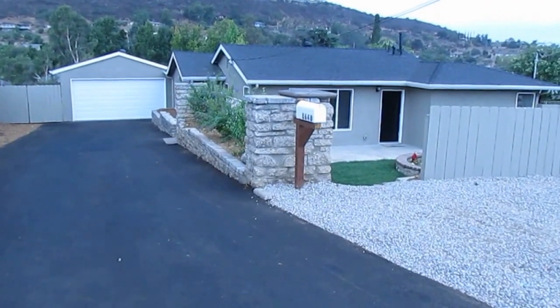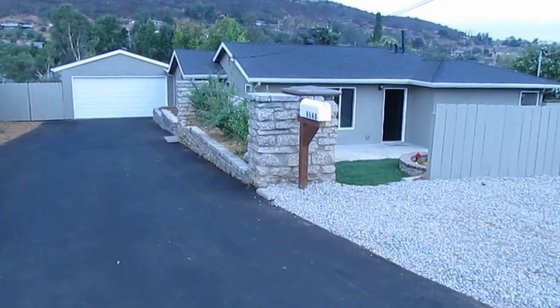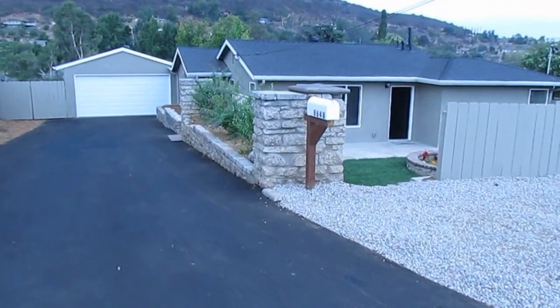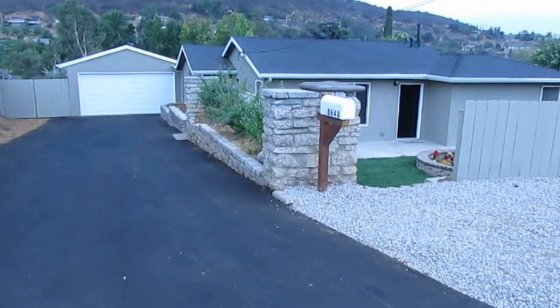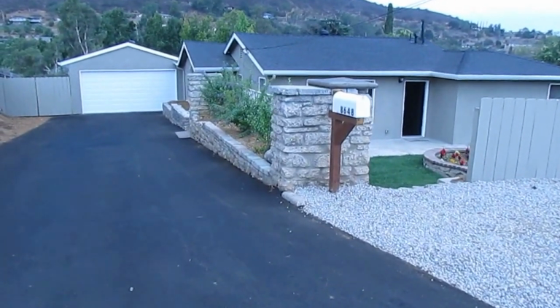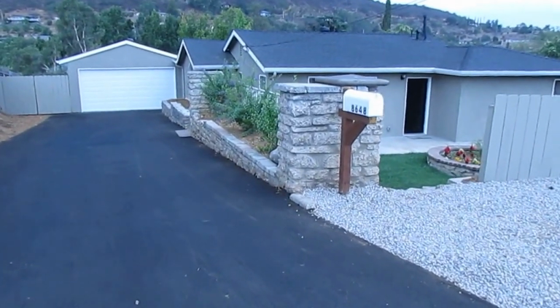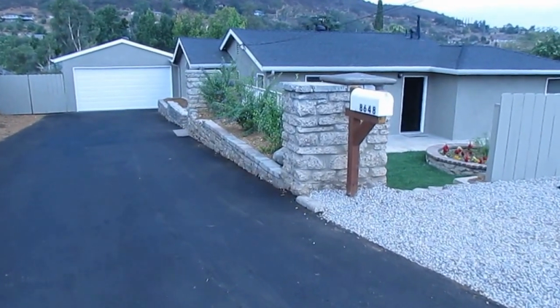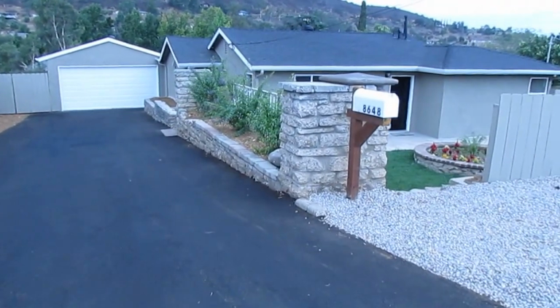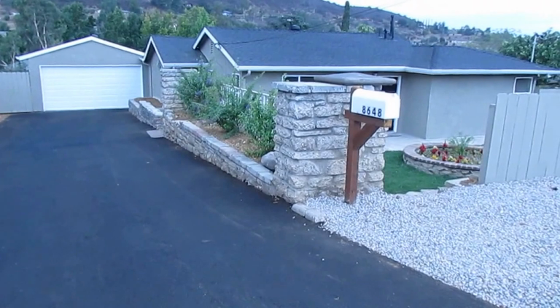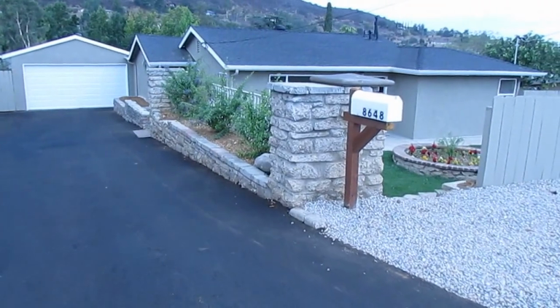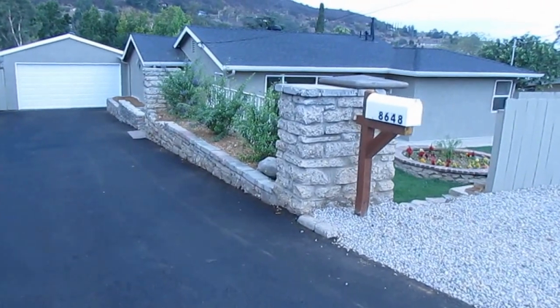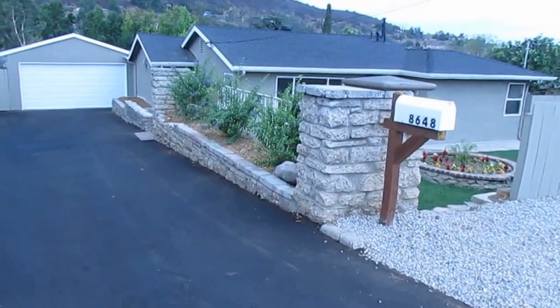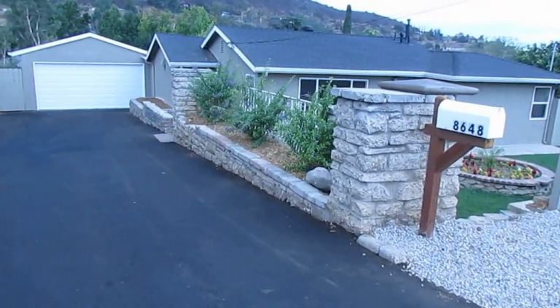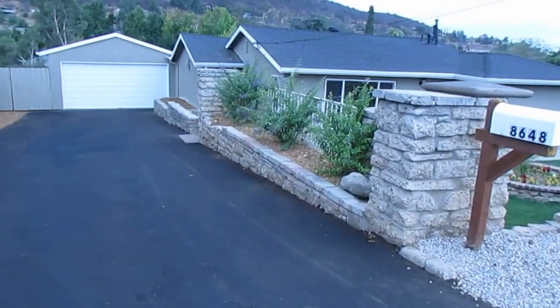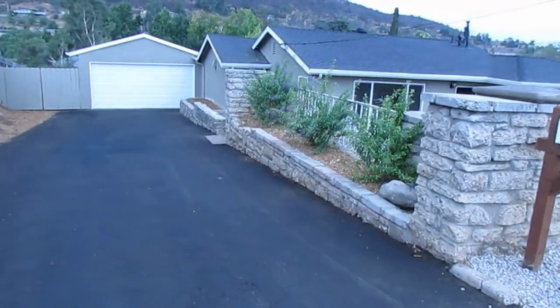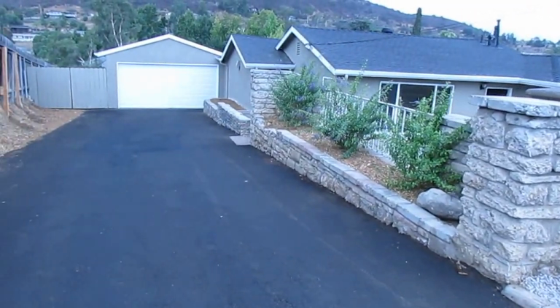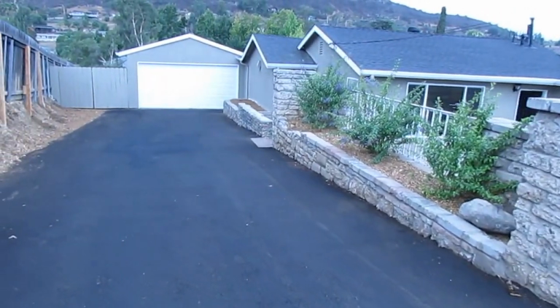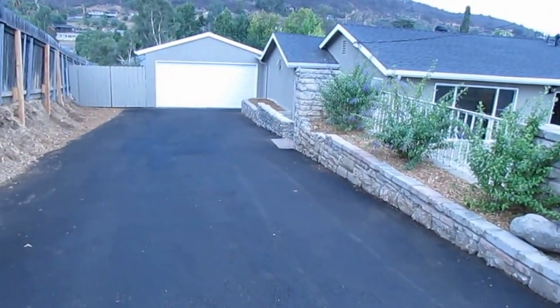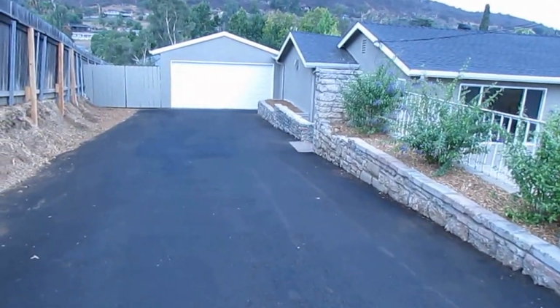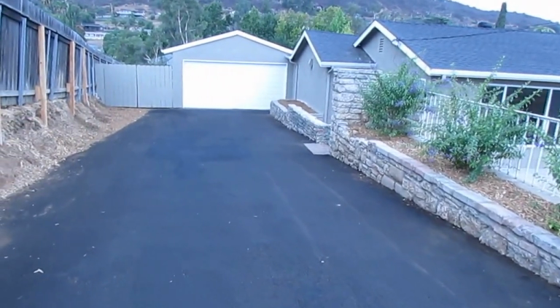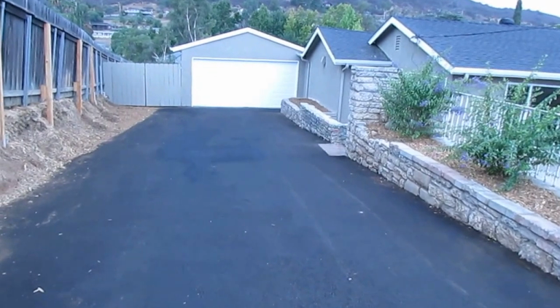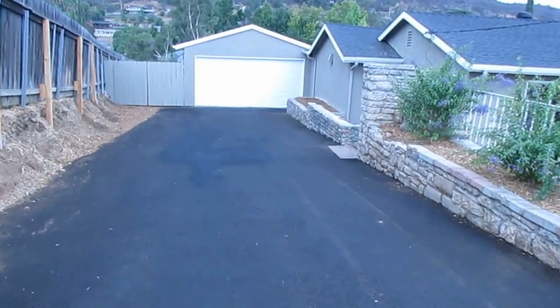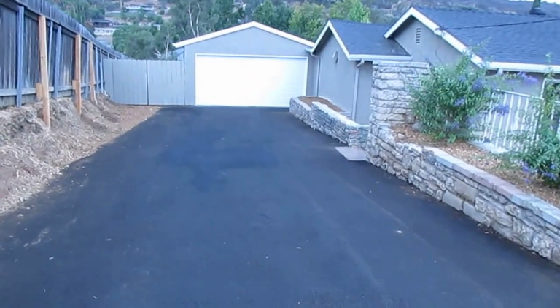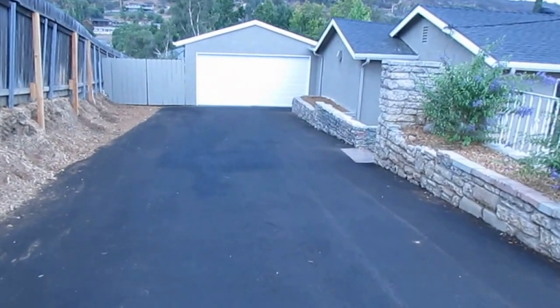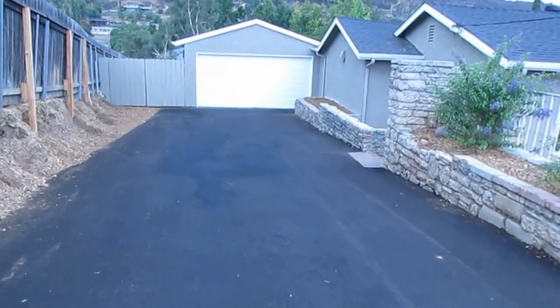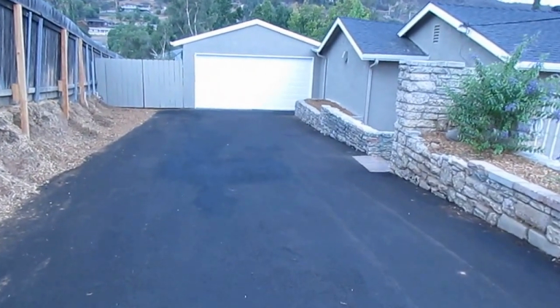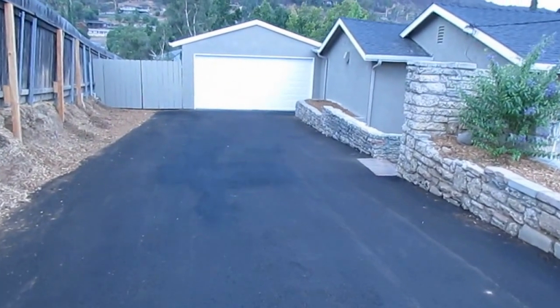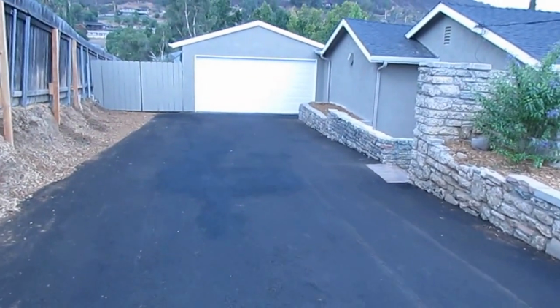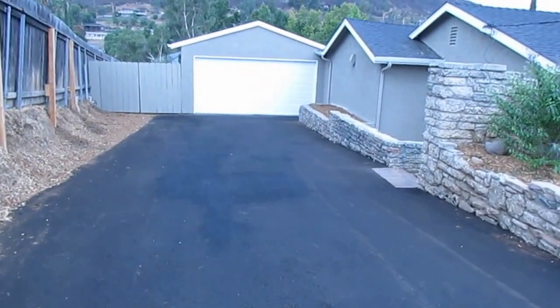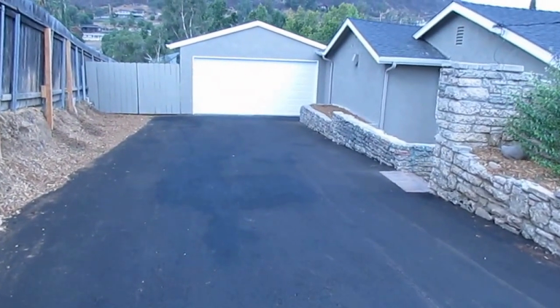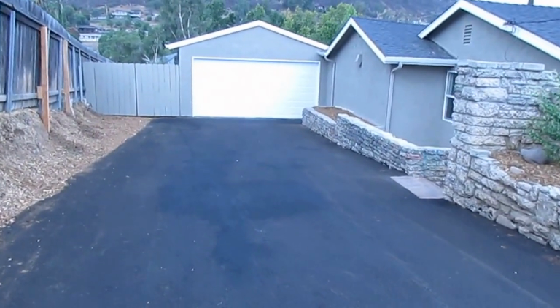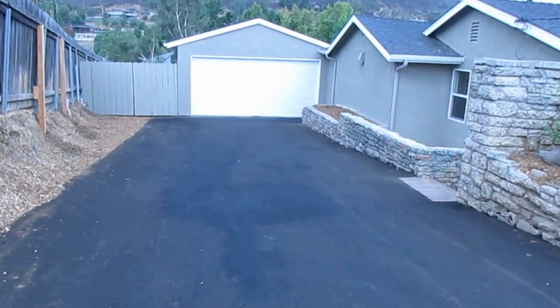It is October 8th, 2013. We're on Almond Street here in Lakeside, California. This home just sold. The Laura Kelly Group represented the buyers on this transaction.